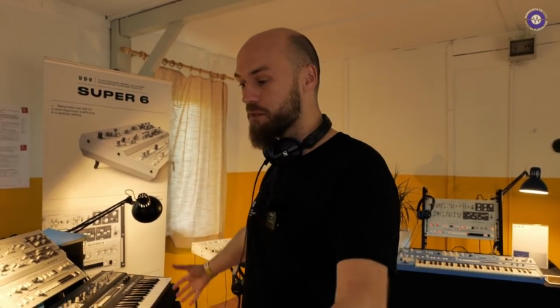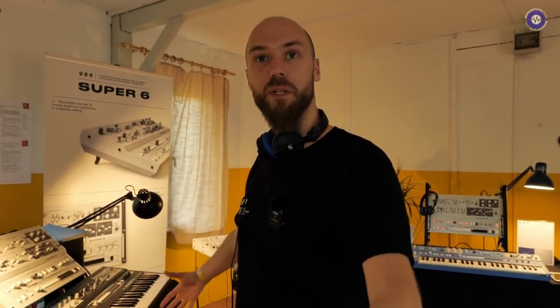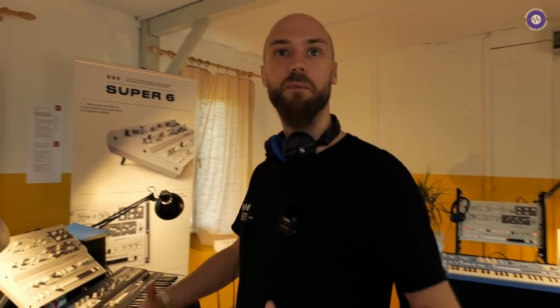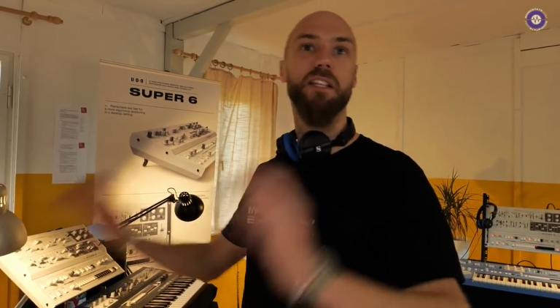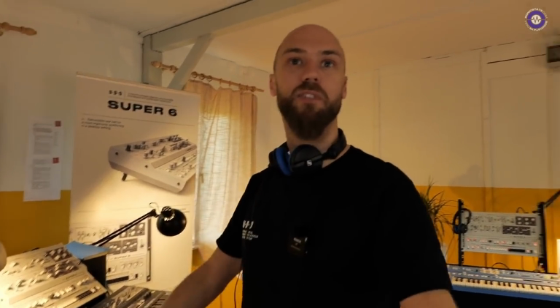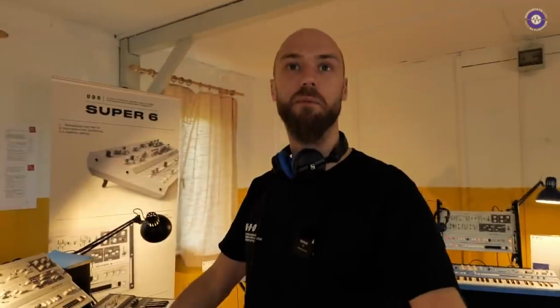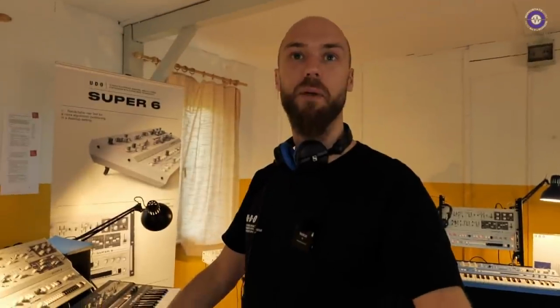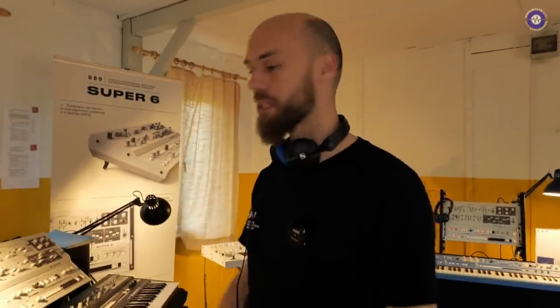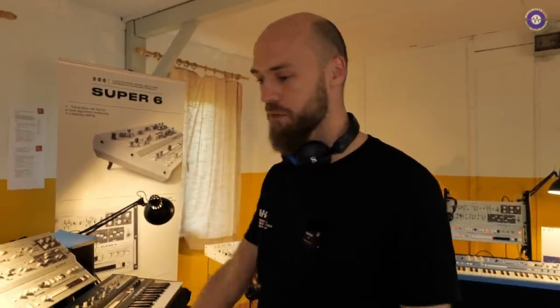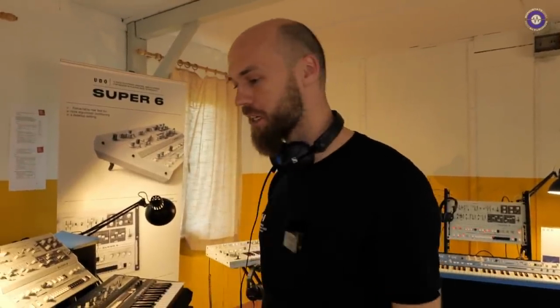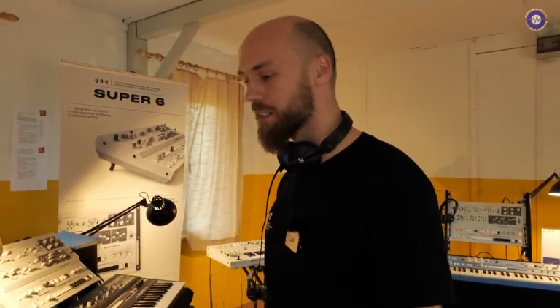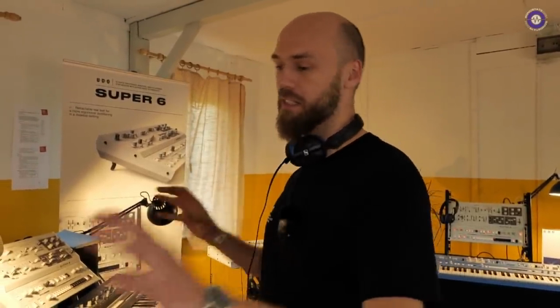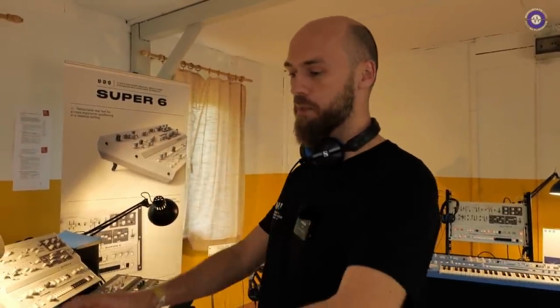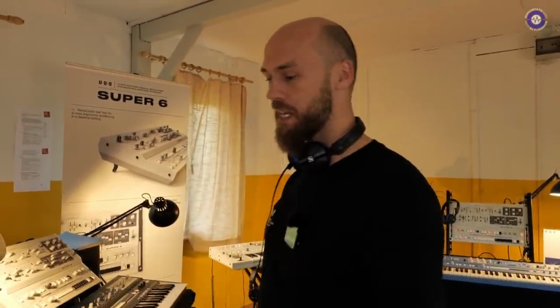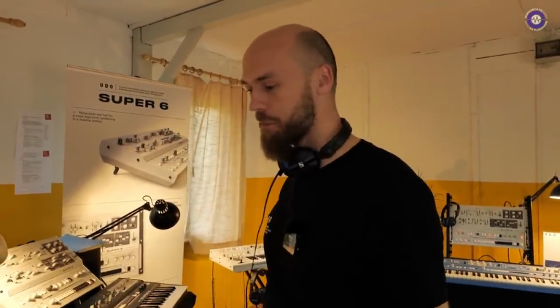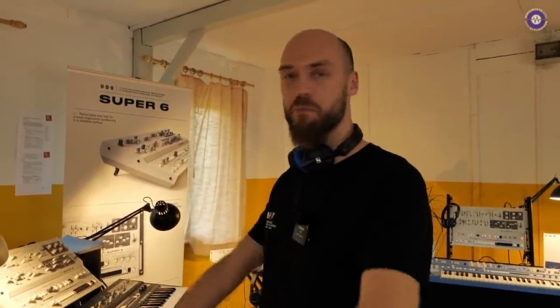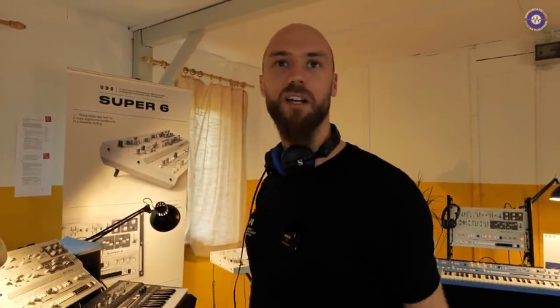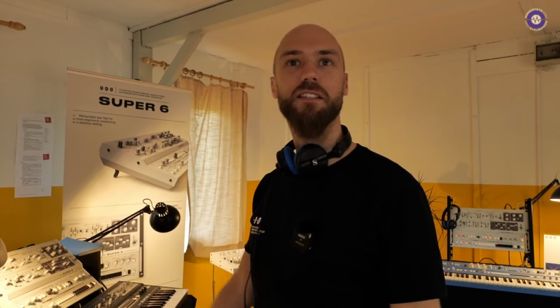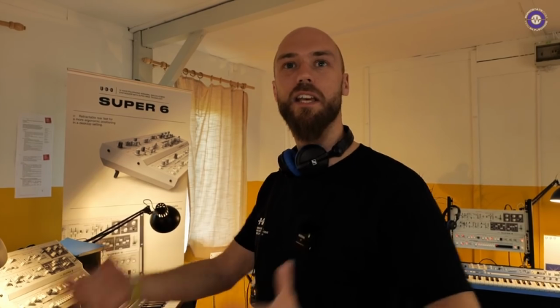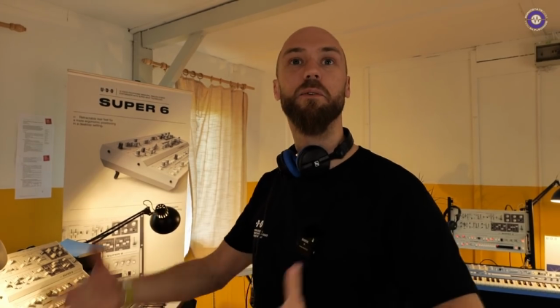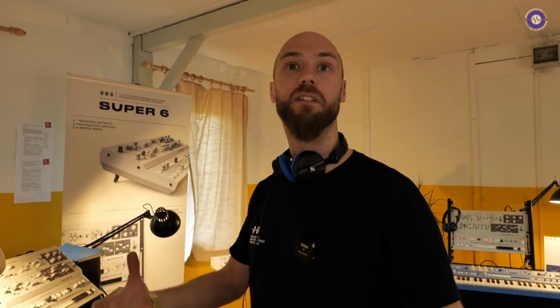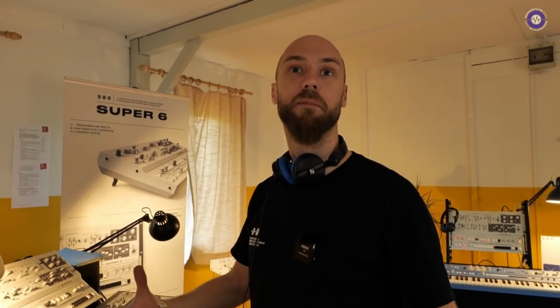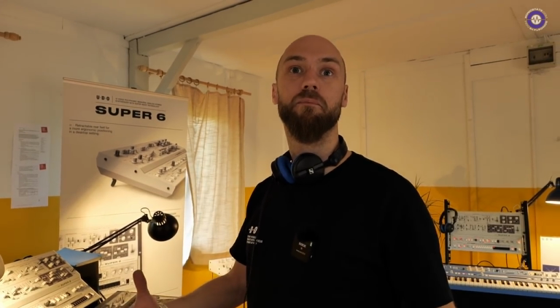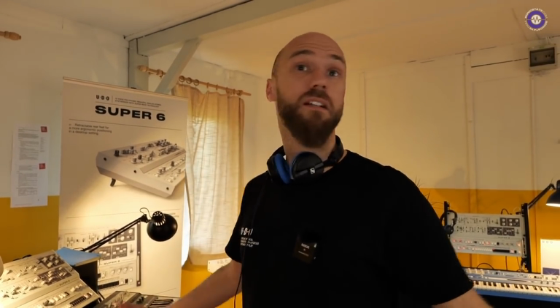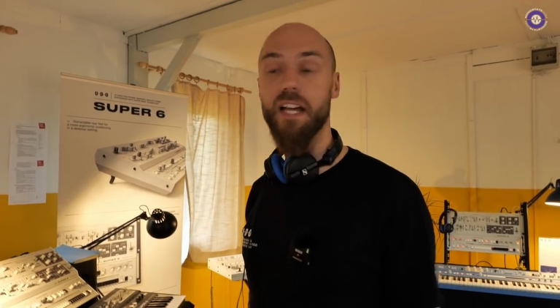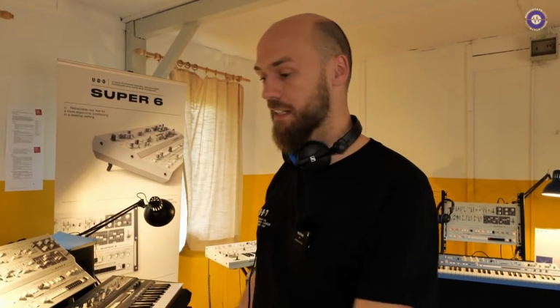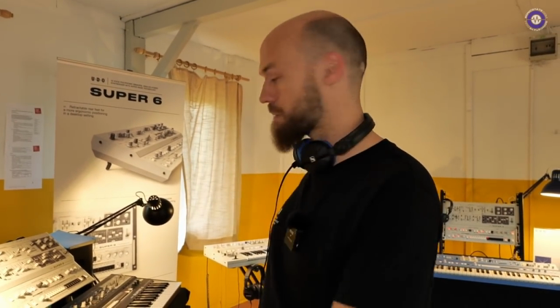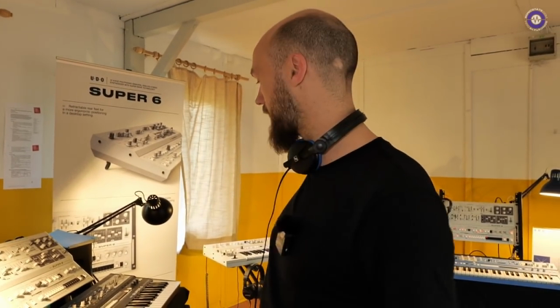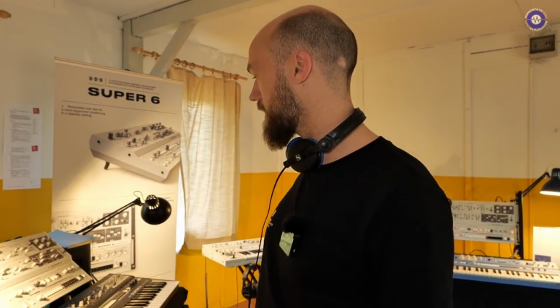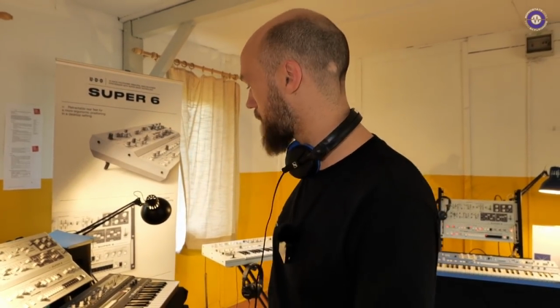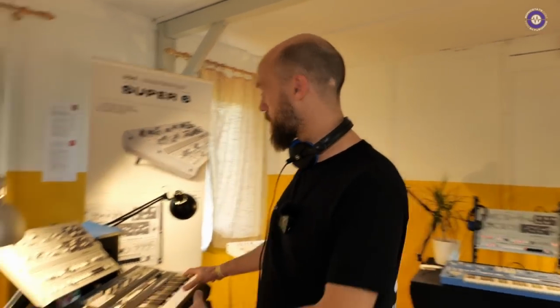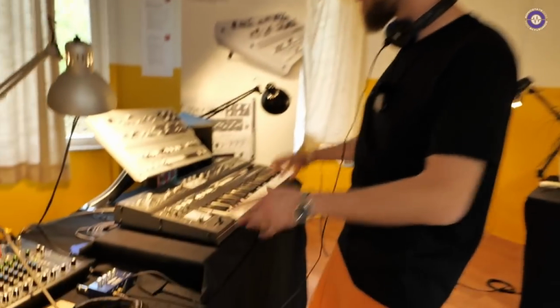Lots of improvements — we're going to put these out very quickly when we get back. We're going to work hard and give people MPE. I've got my LinnStrument arriving, so we're going to test it with all the controllers. This is just a firmware update, right? Yeah, exactly — it was always planned to have it. We've also got the new waveform pack.